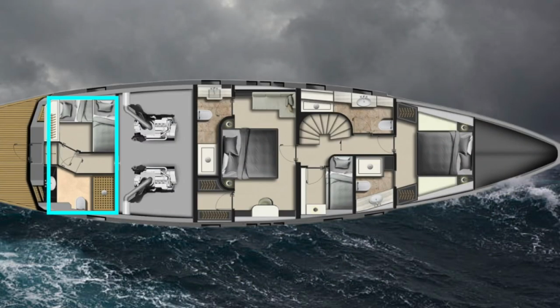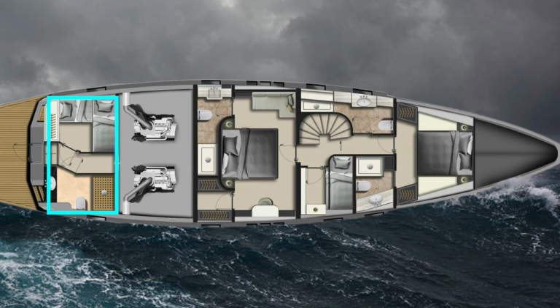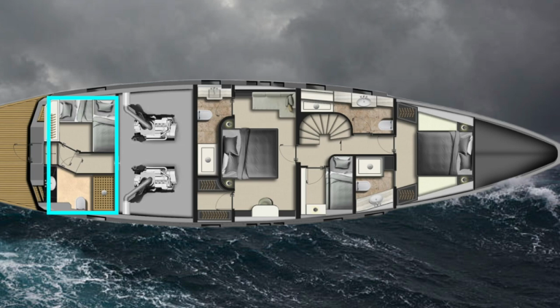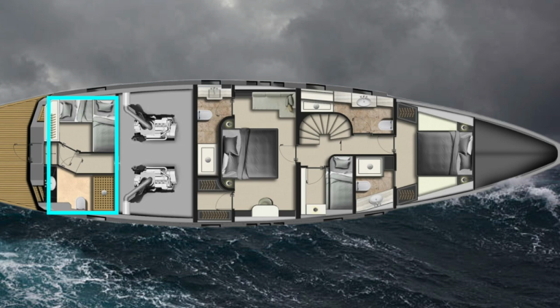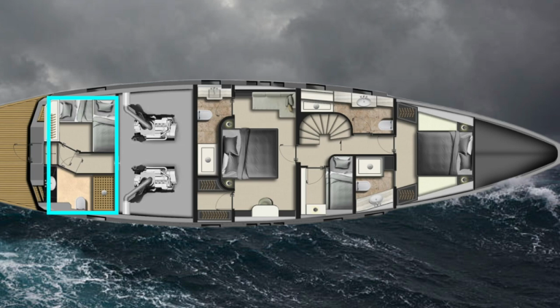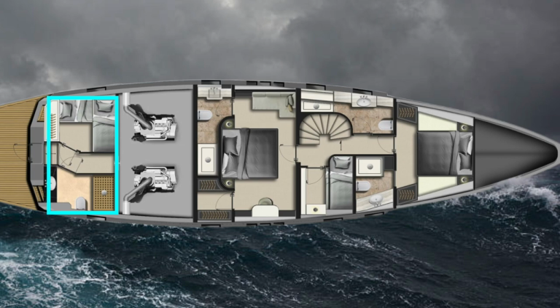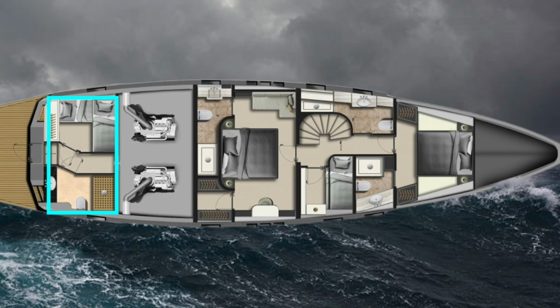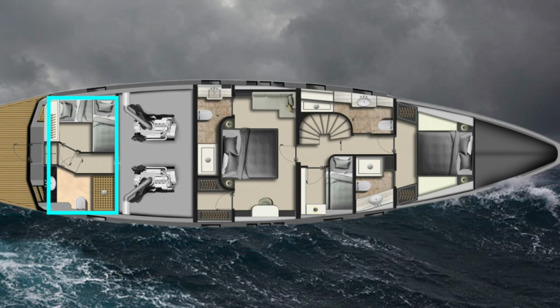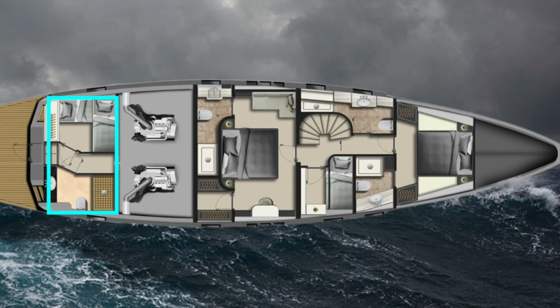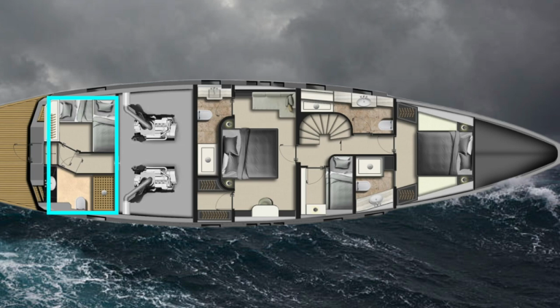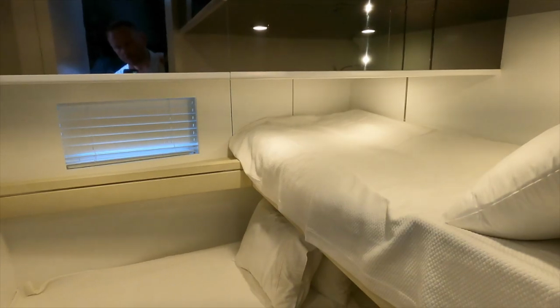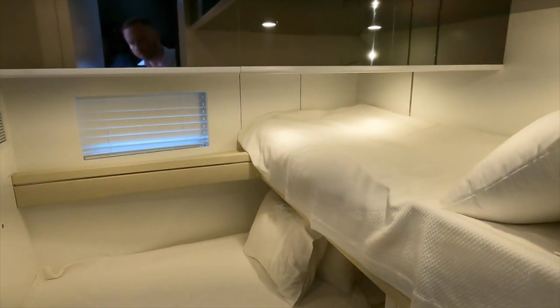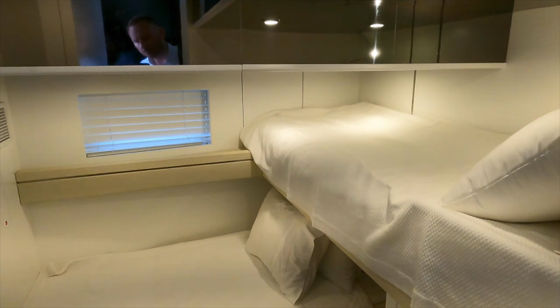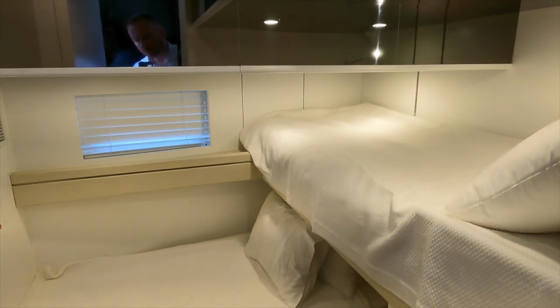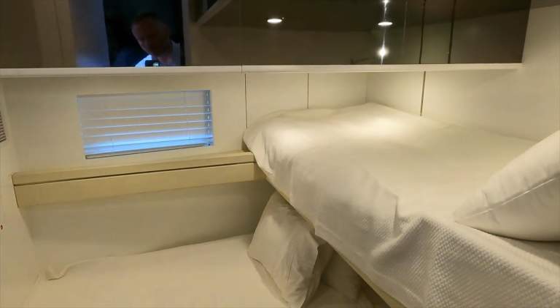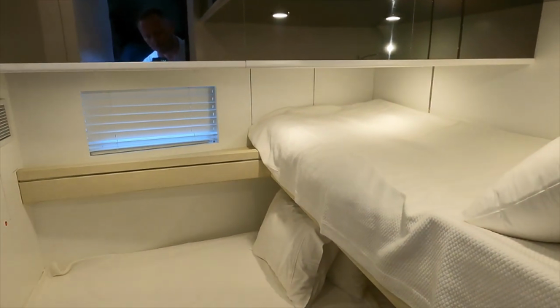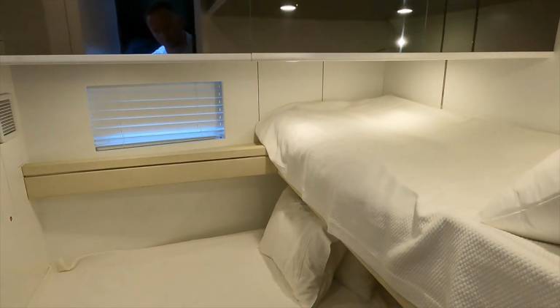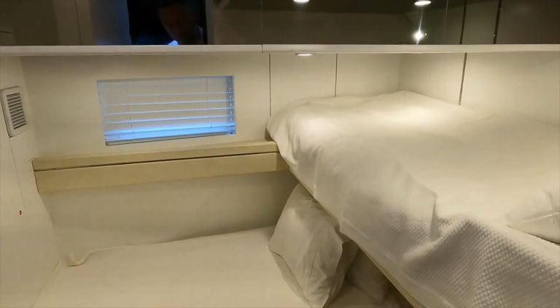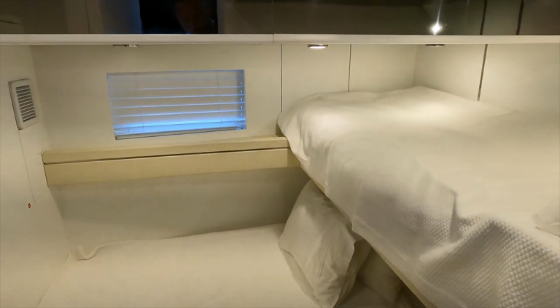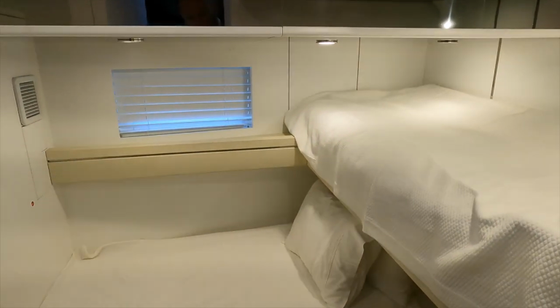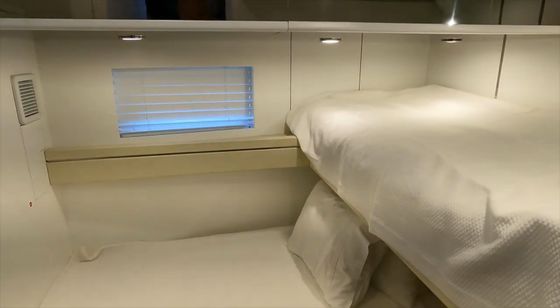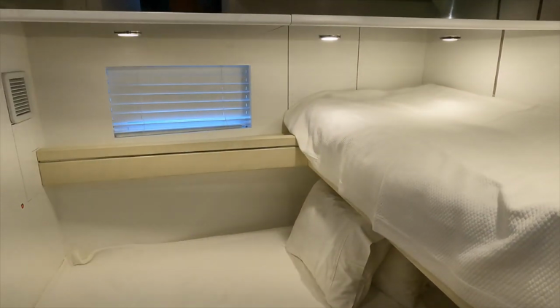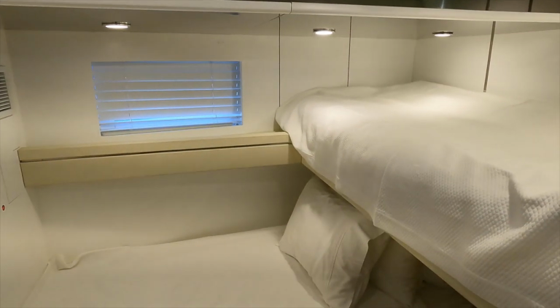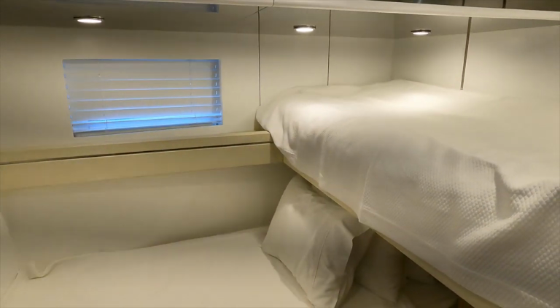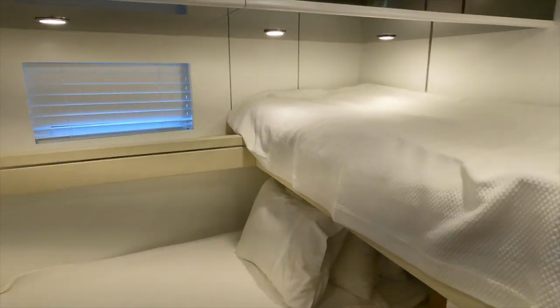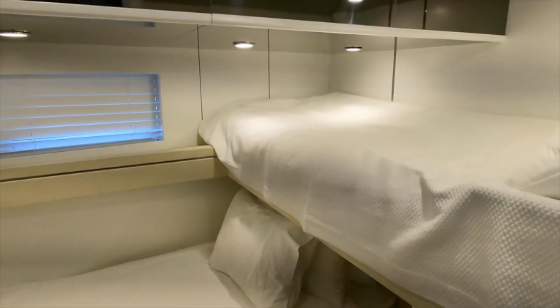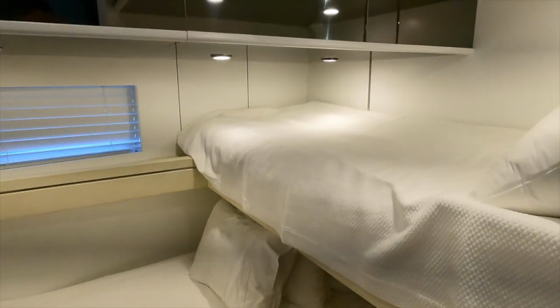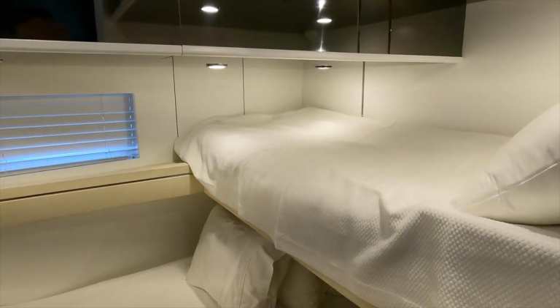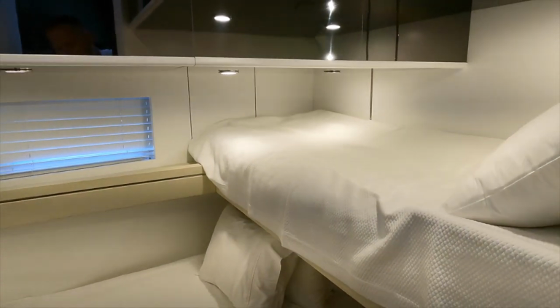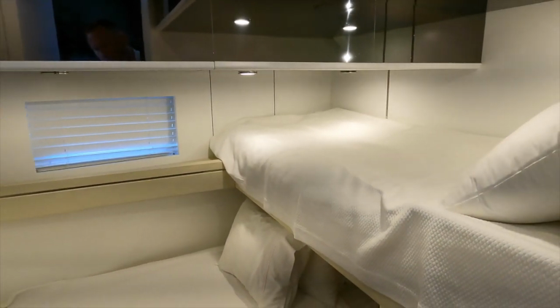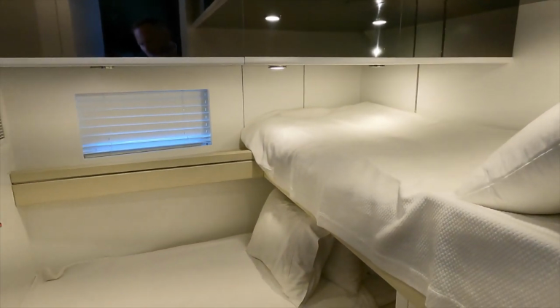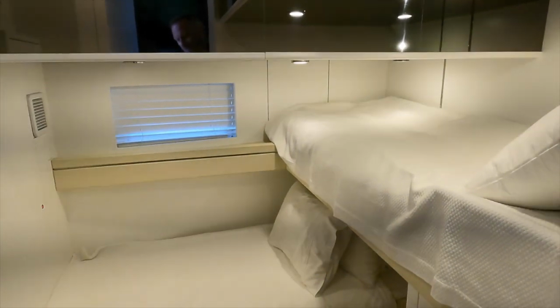Now let us take a look at the crew accommodation, which can be found in the stern of the vessel. Having spent five years at sea on several warships, I find this accommodation elegant. There are two decent-sized bunks and the finishing here is to a very high standard.